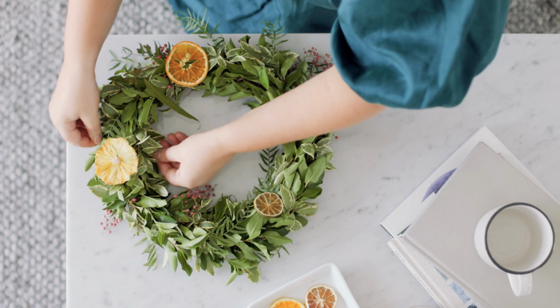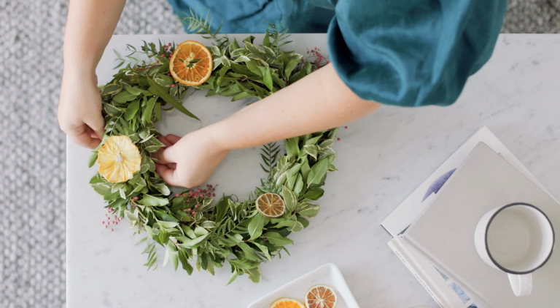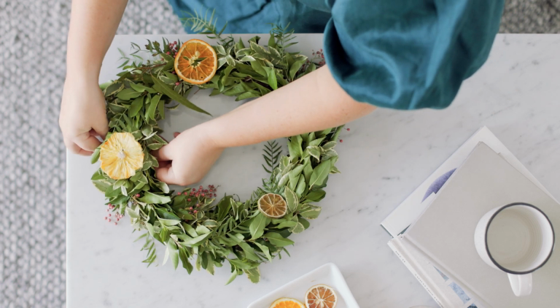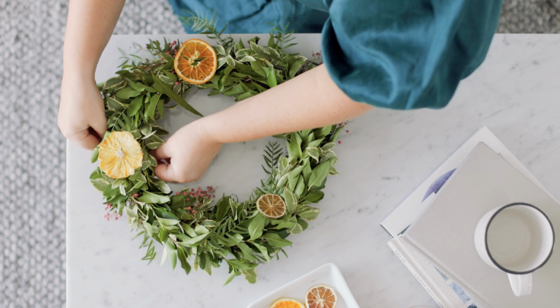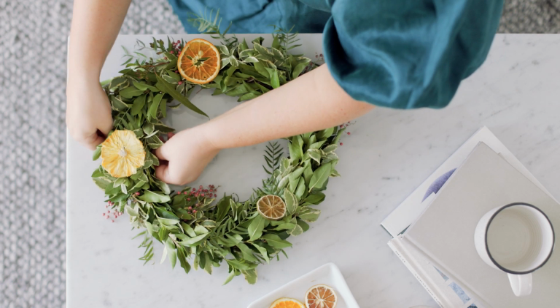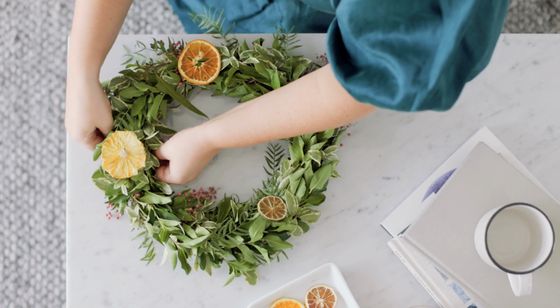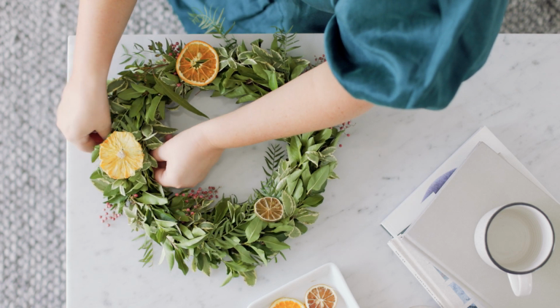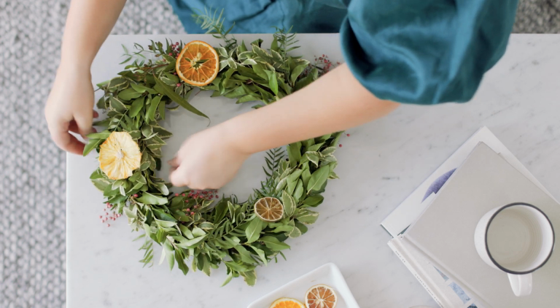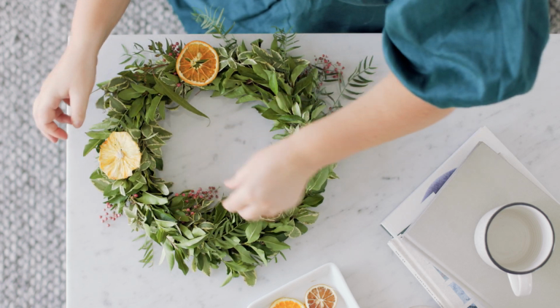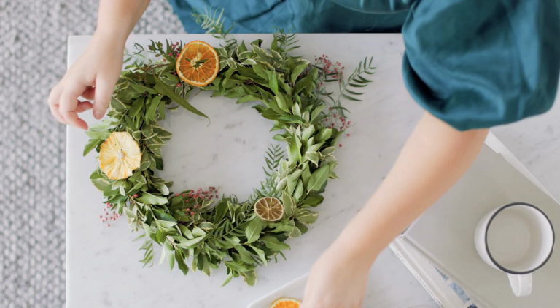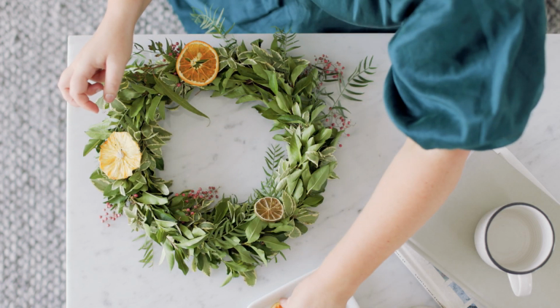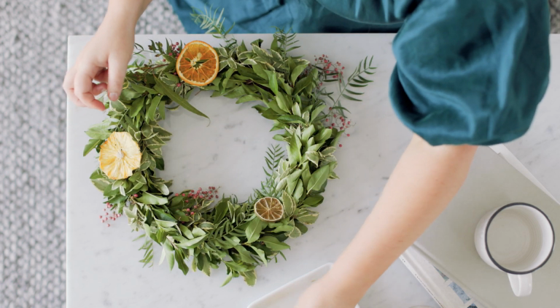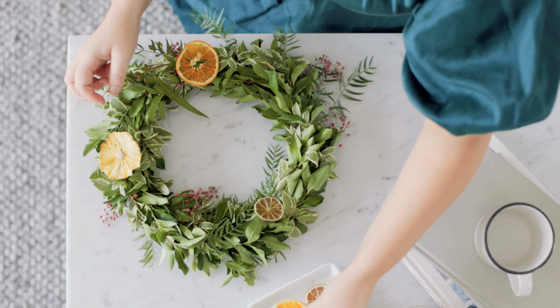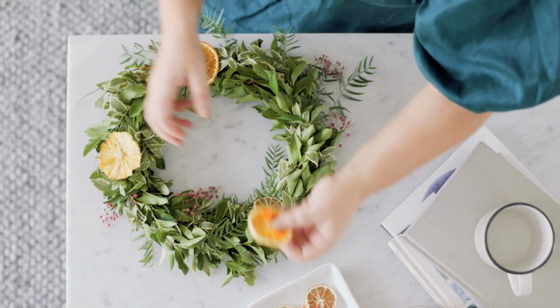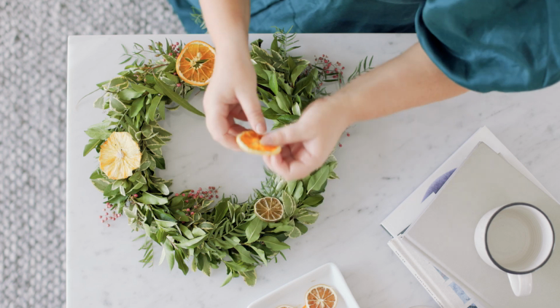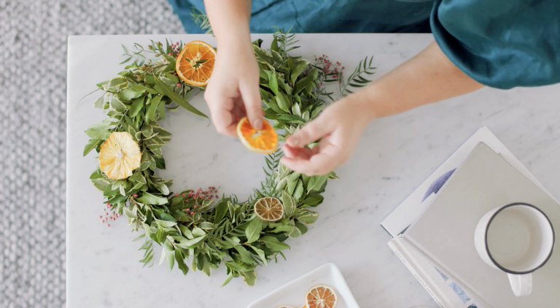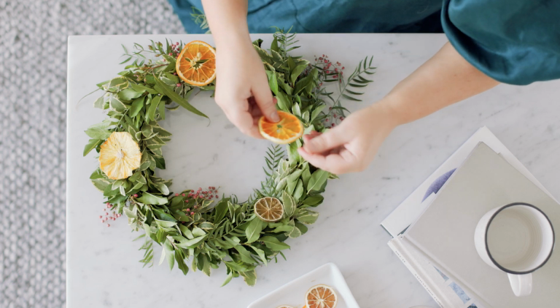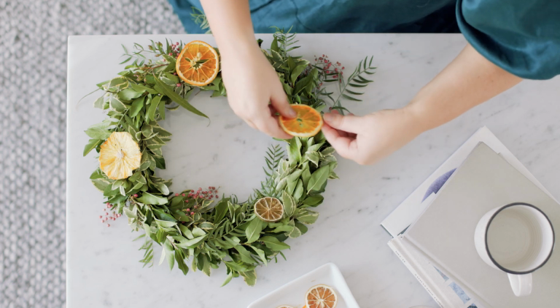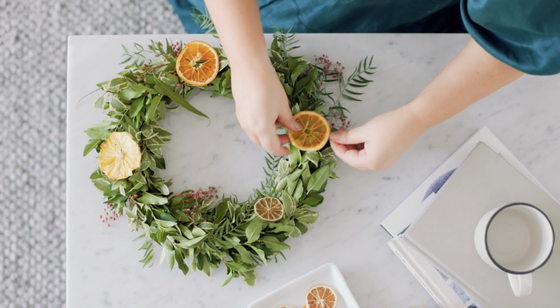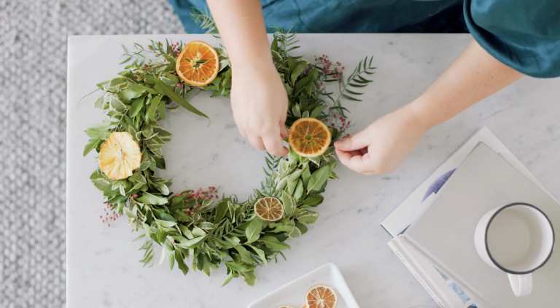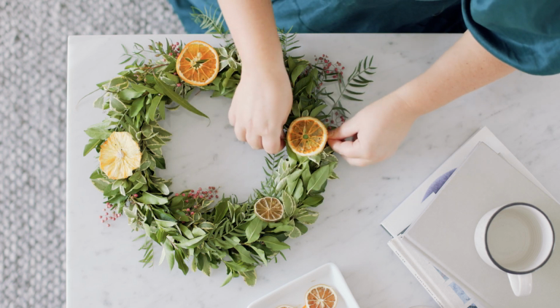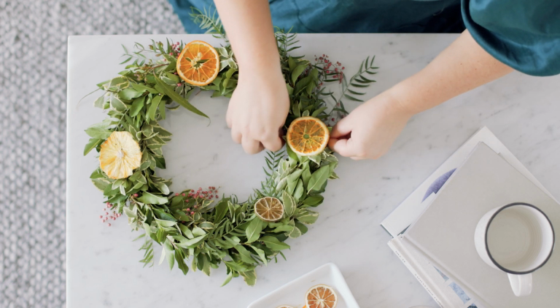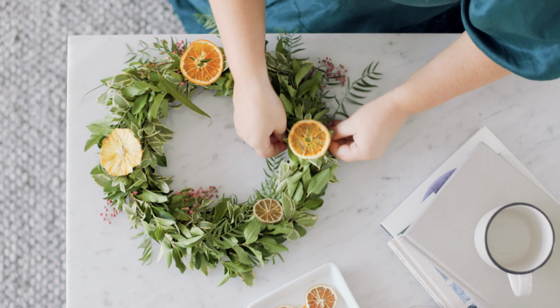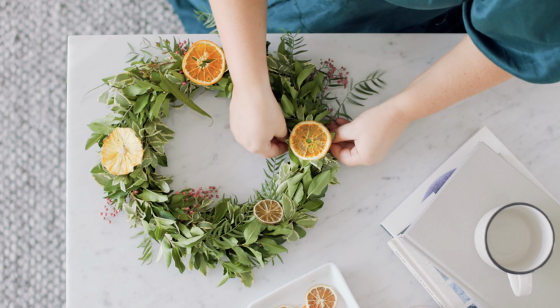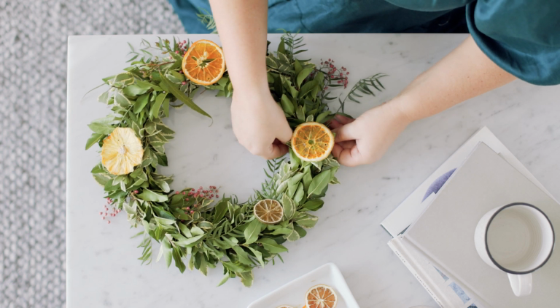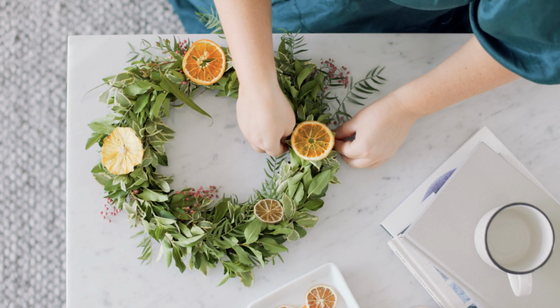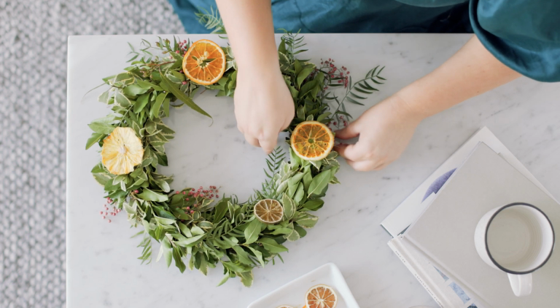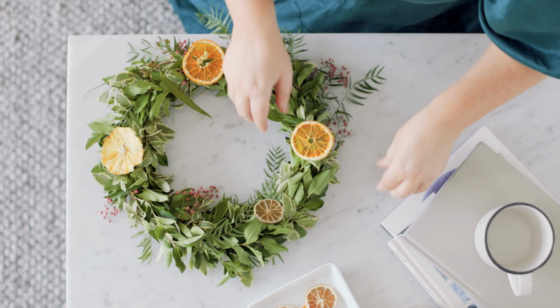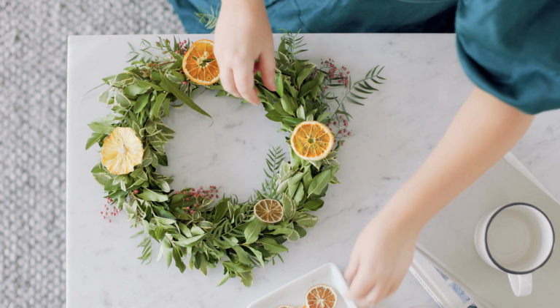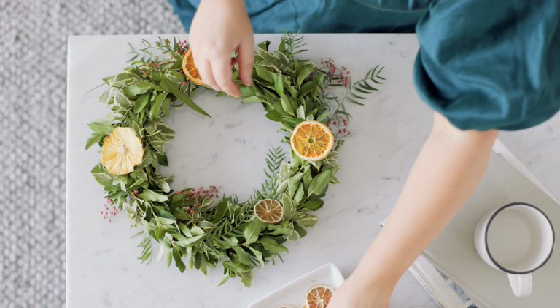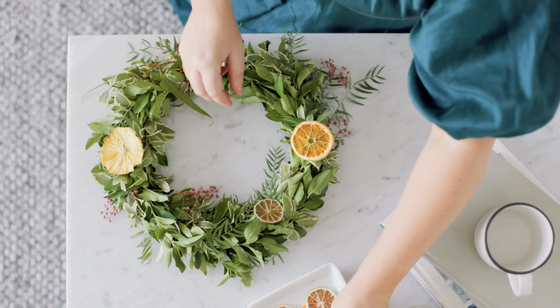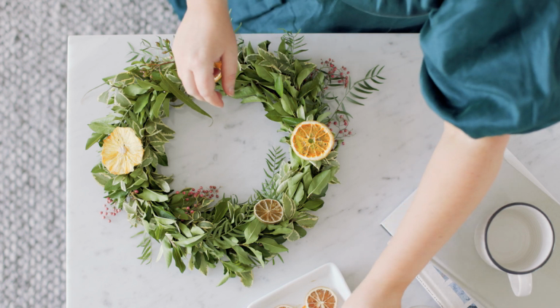You can use any of our fruits for this really. I just think the citrus looks the best, and the pineapple will also last the longest. You don't want to be using nectarines or strawberries too early in December.